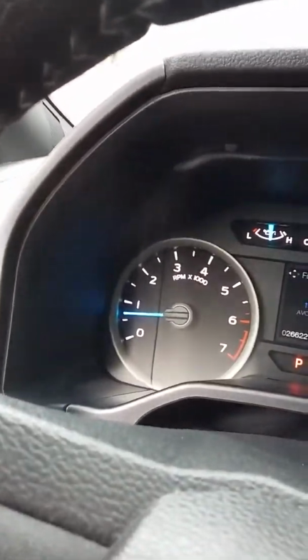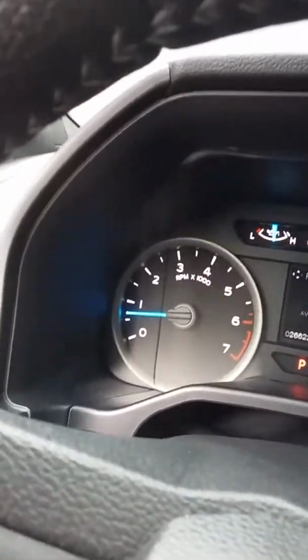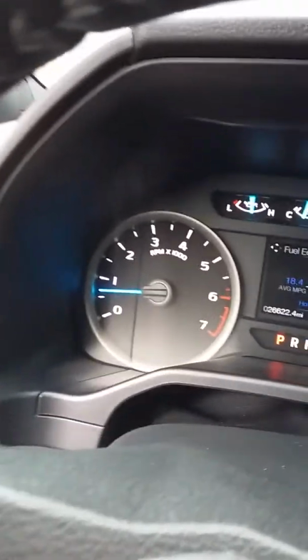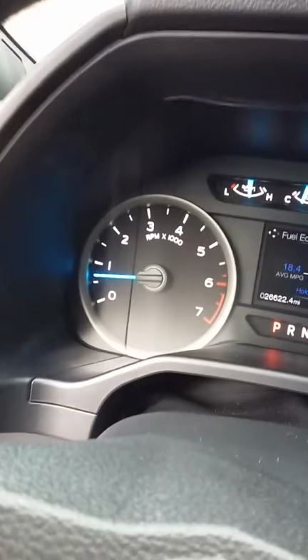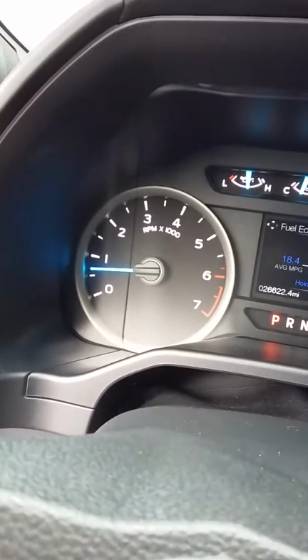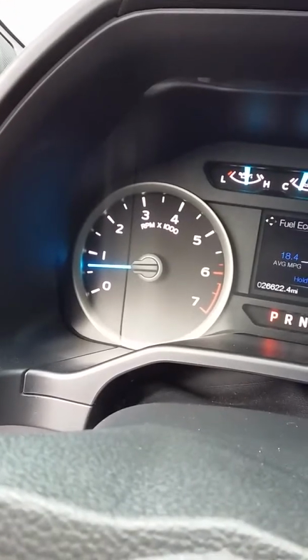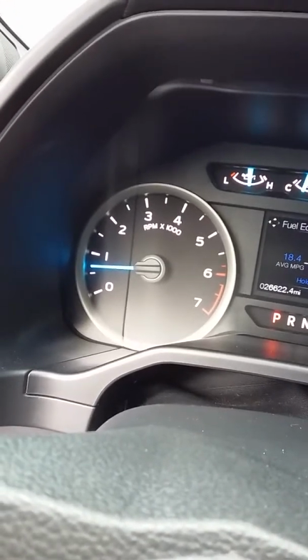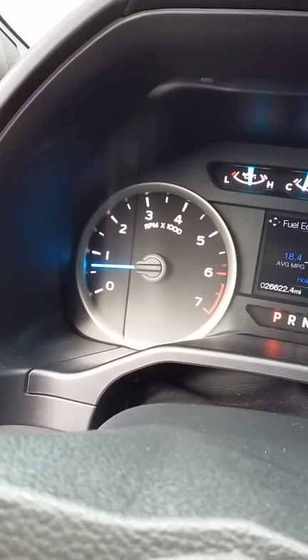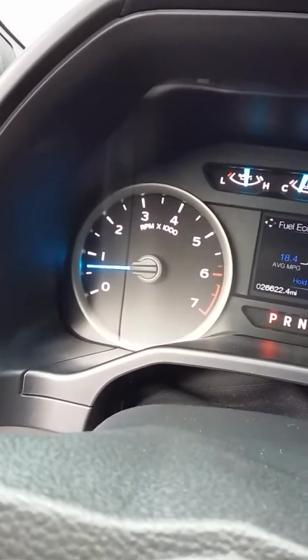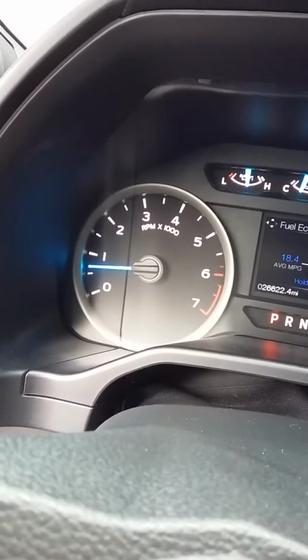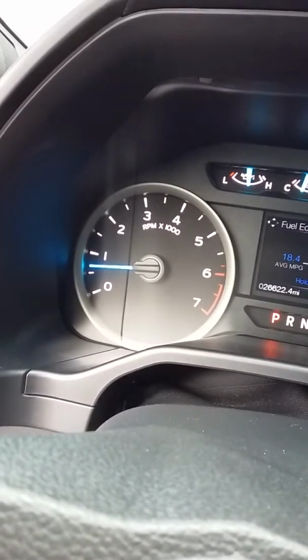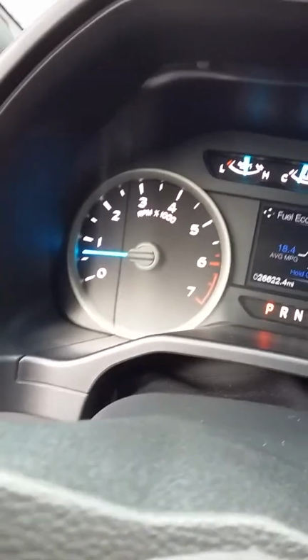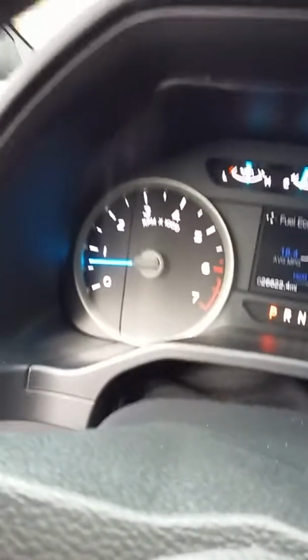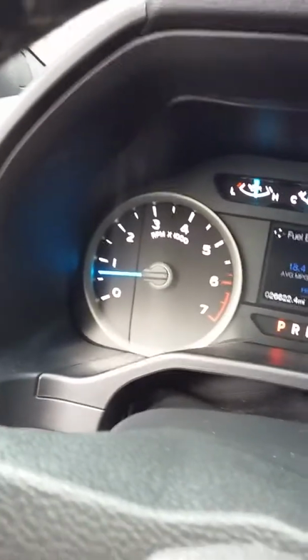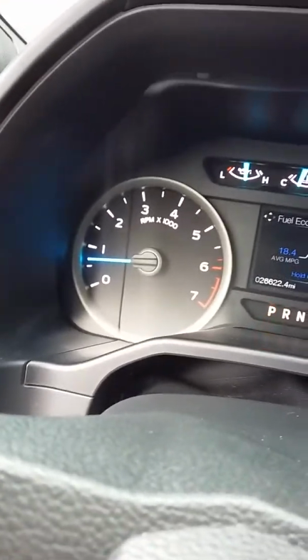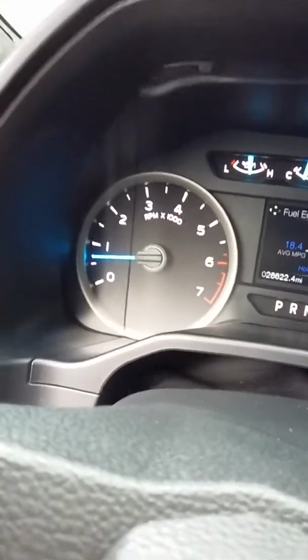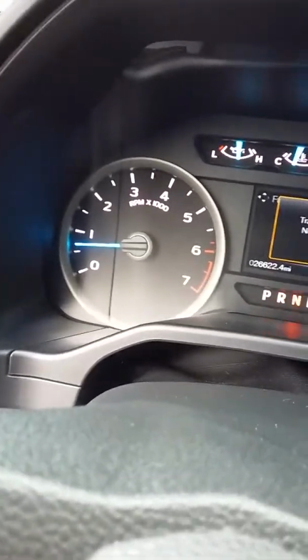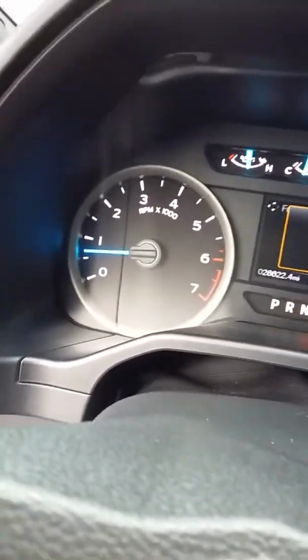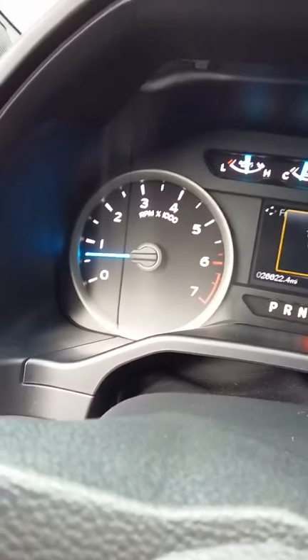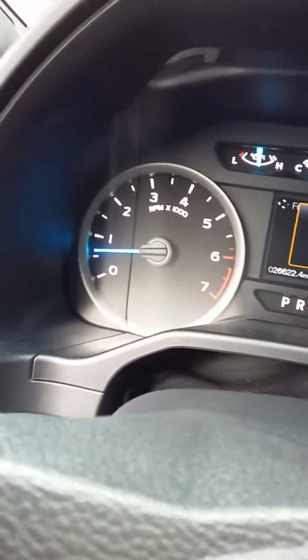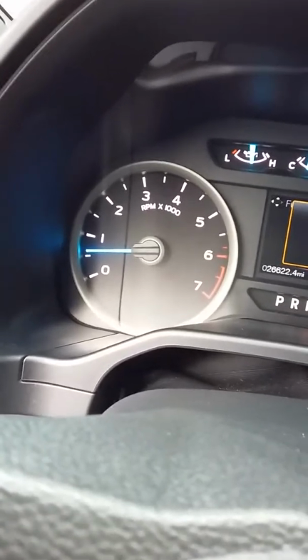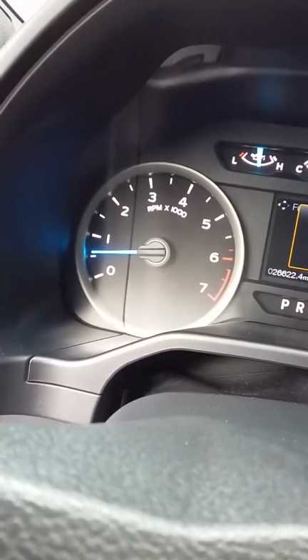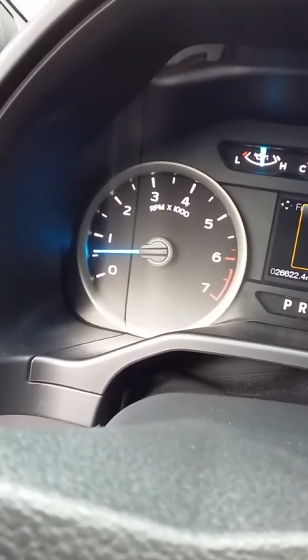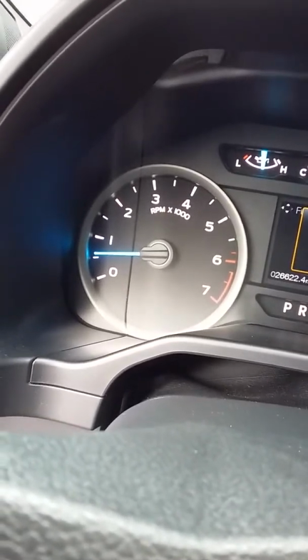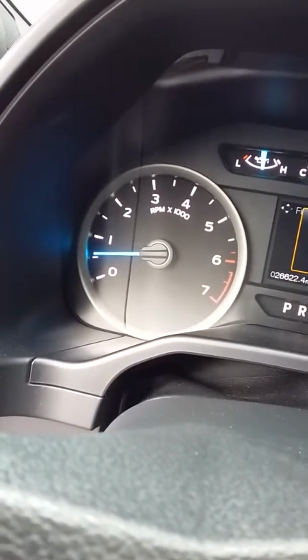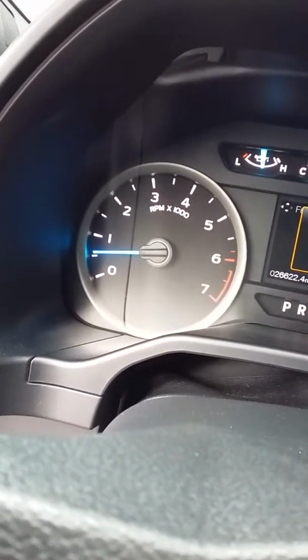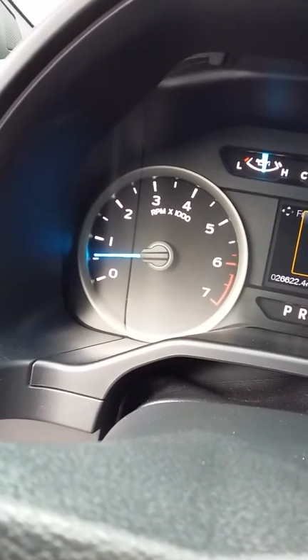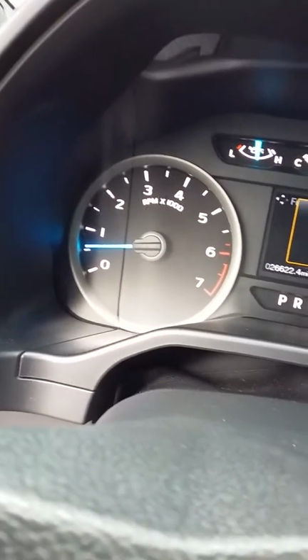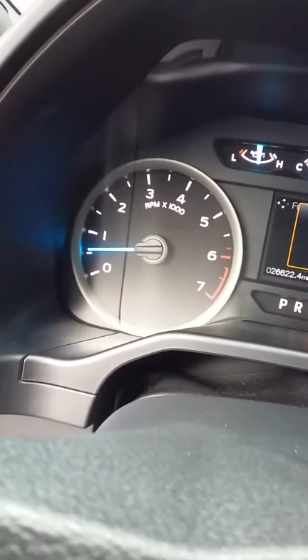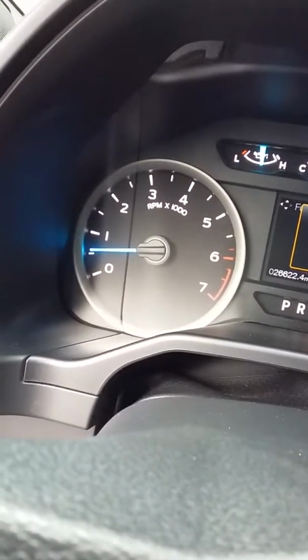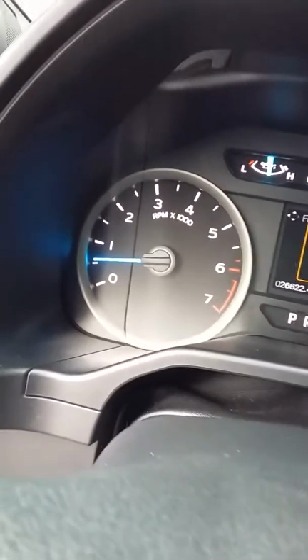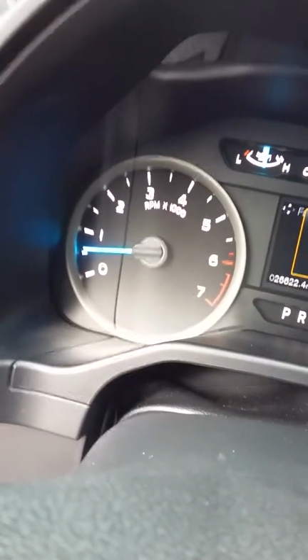You can't really tell from the RPM needle, but it is idling rough — more so when I put it in drive.